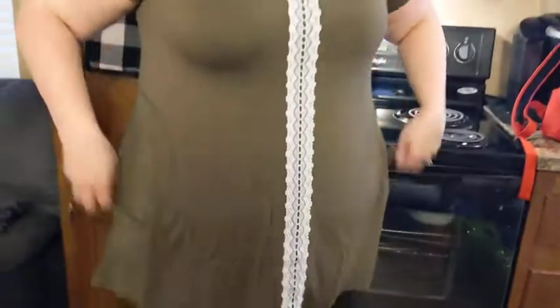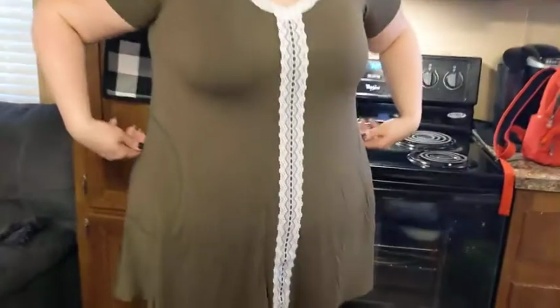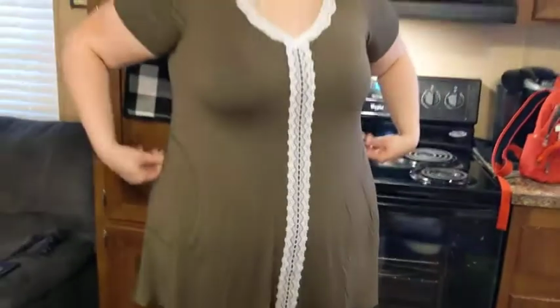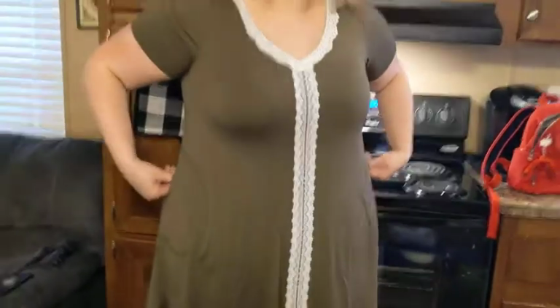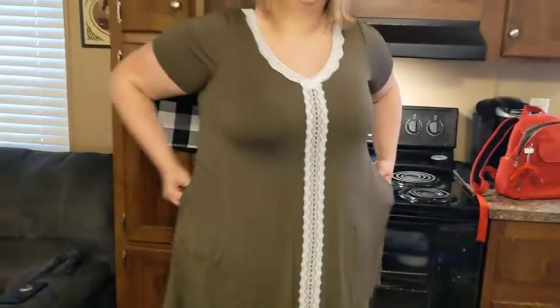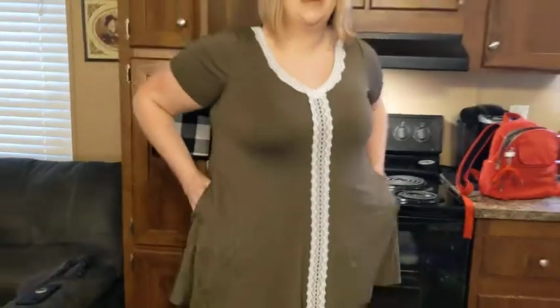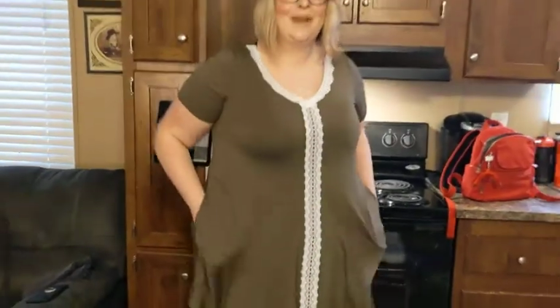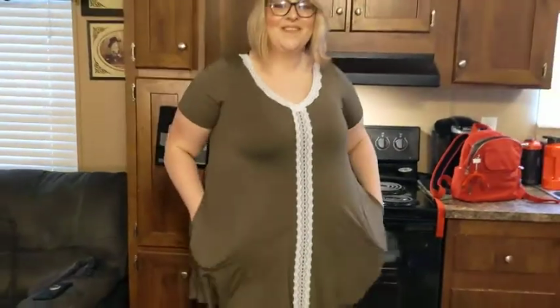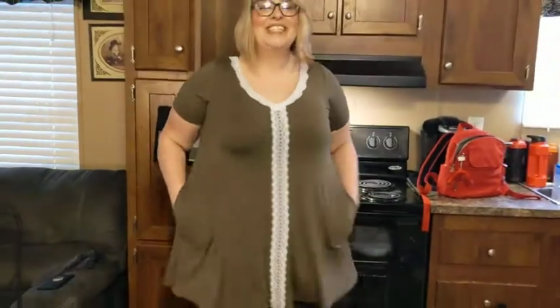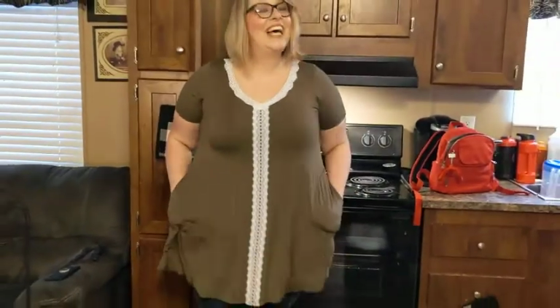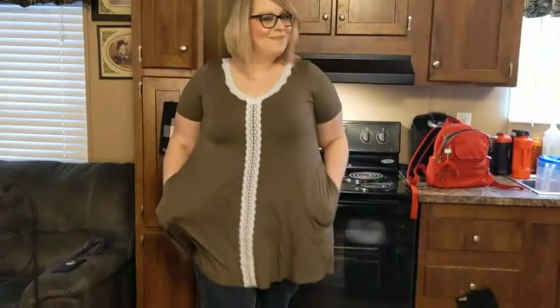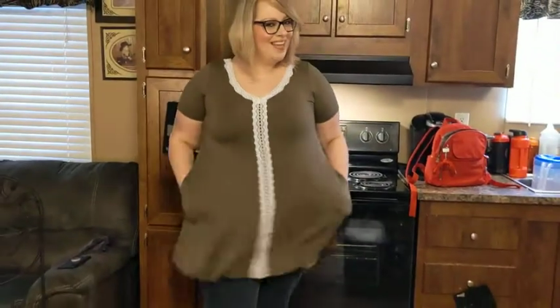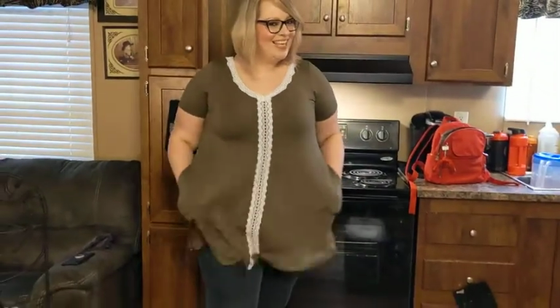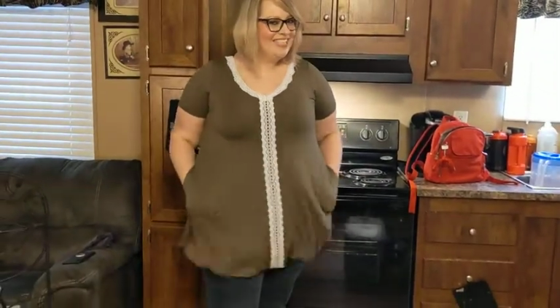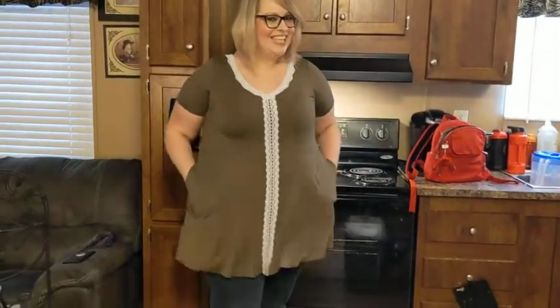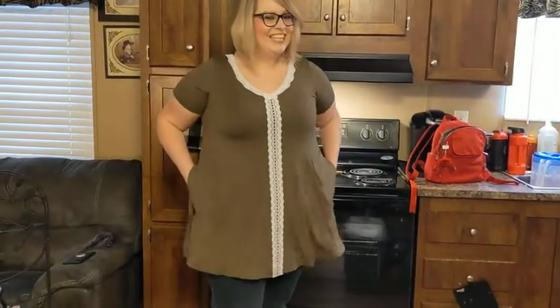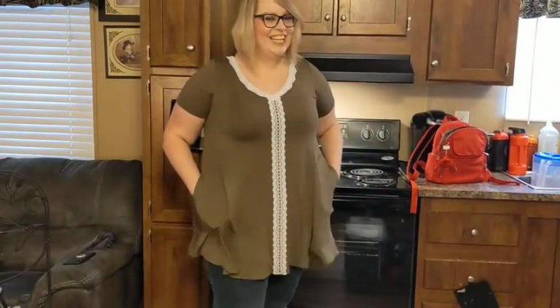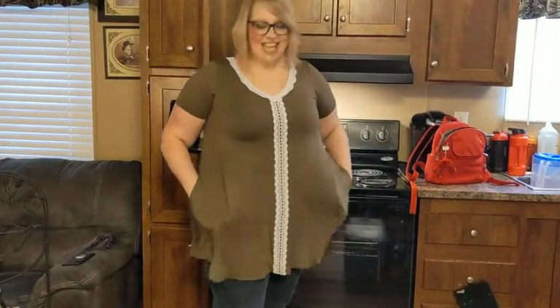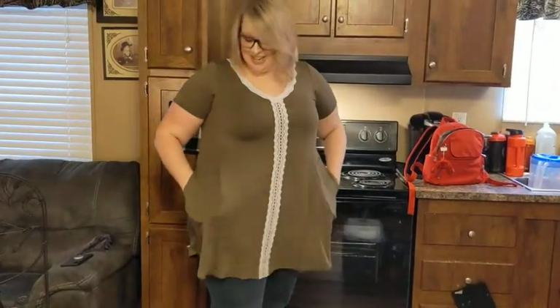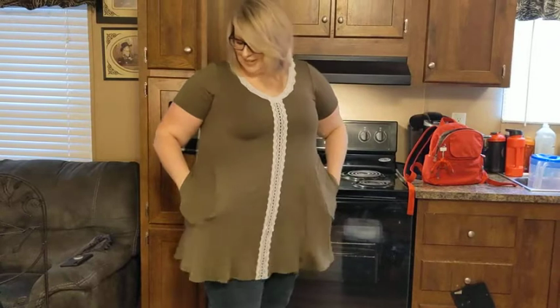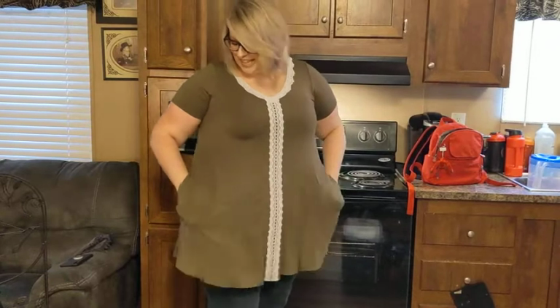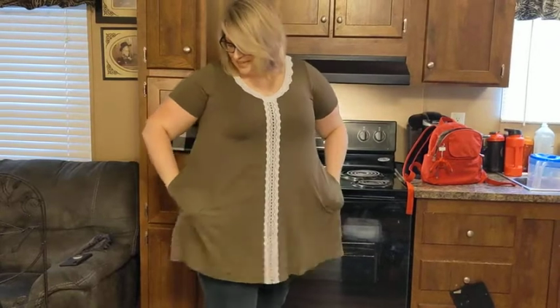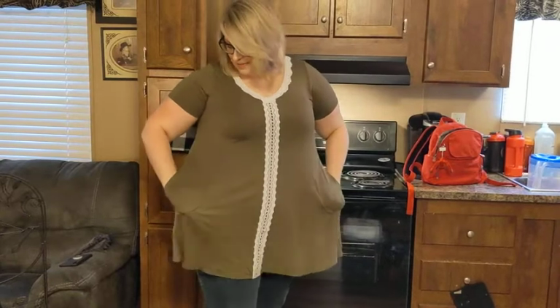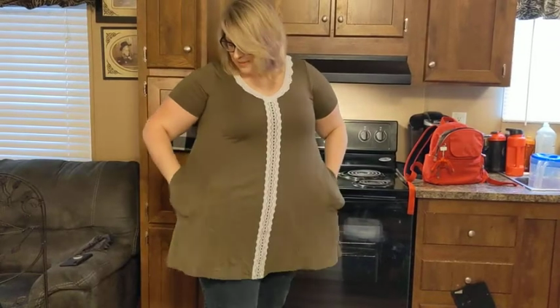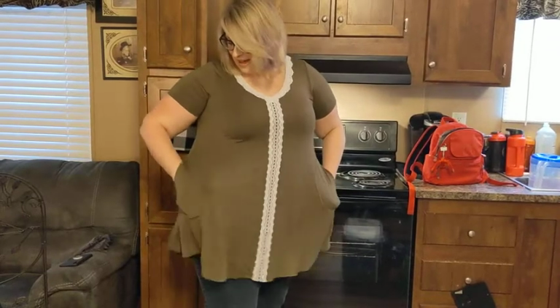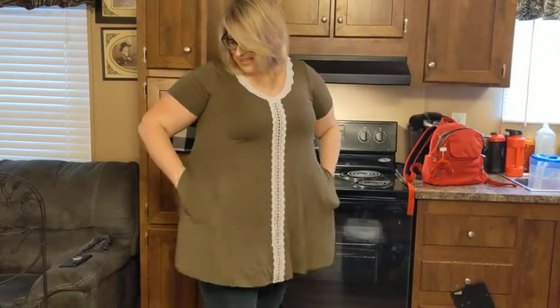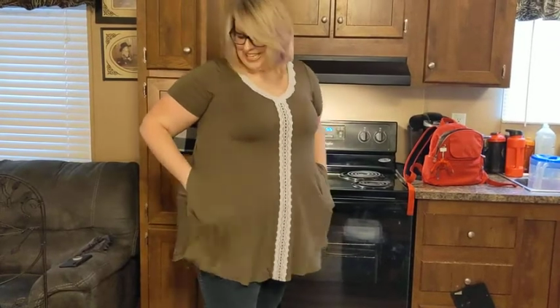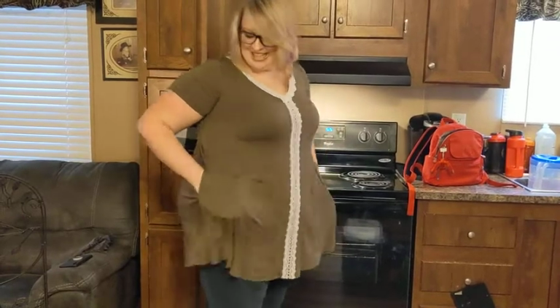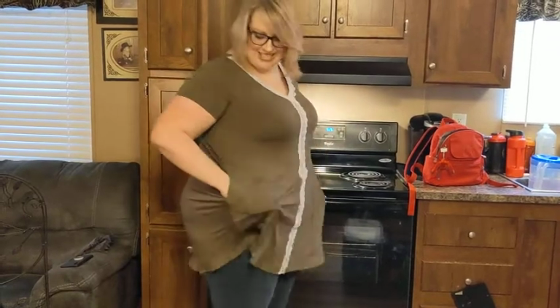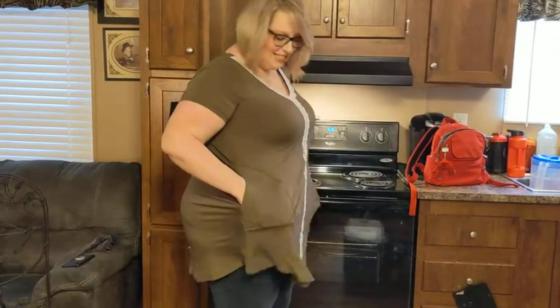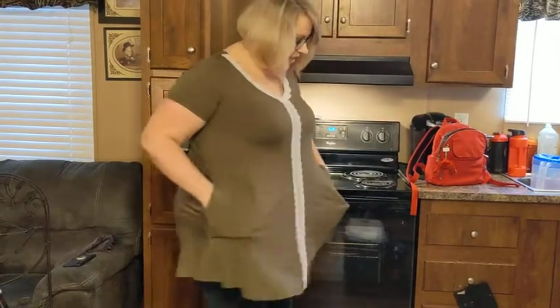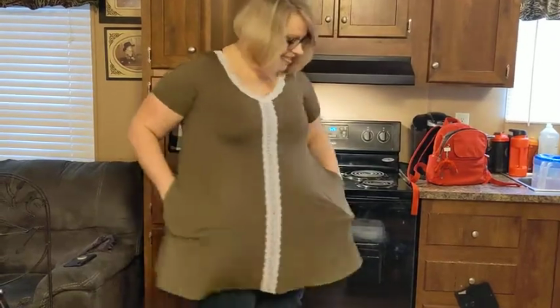Feels amazing, but the best part is it has pockets. Ladies, I know you love tops with pockets, and this has pockets.